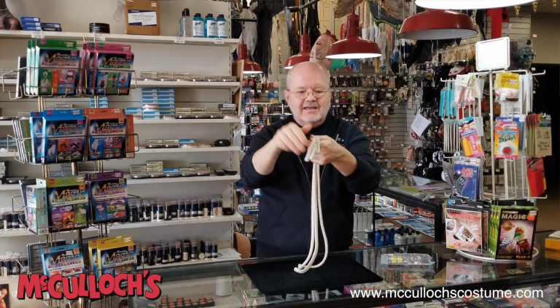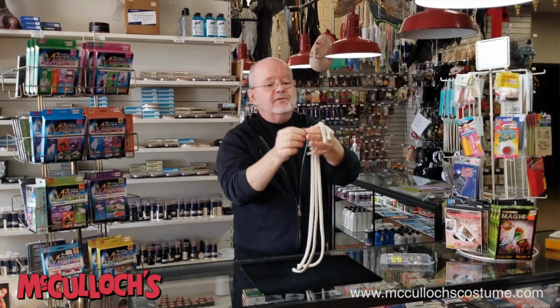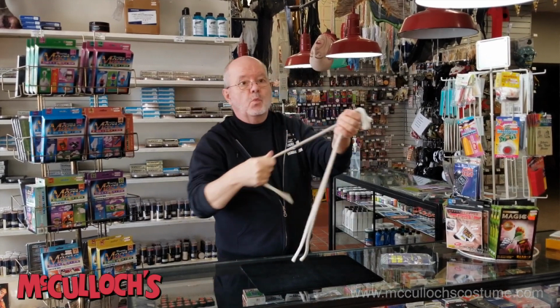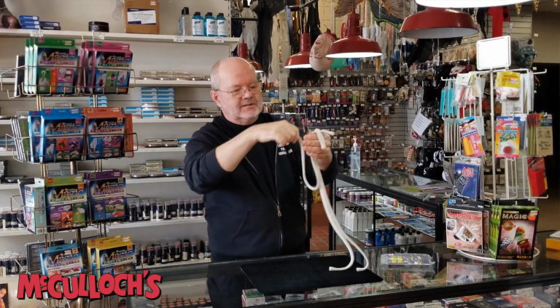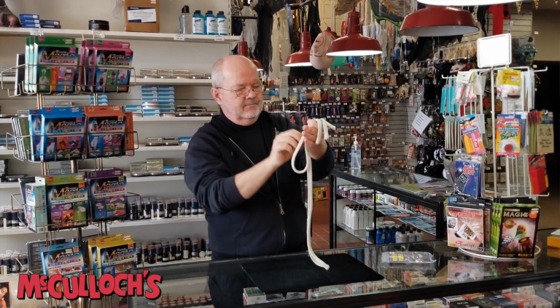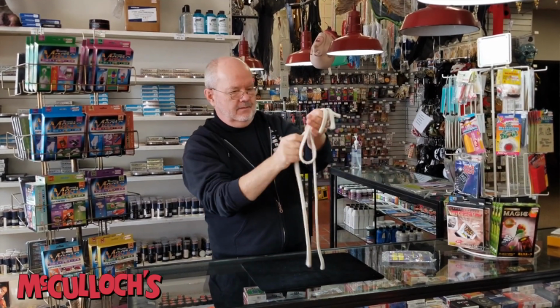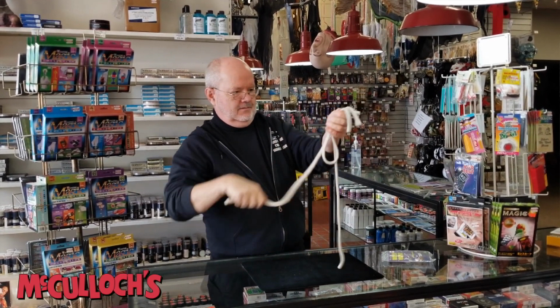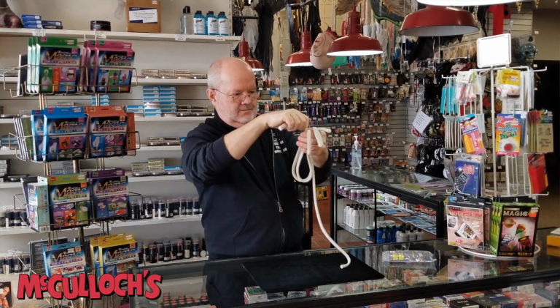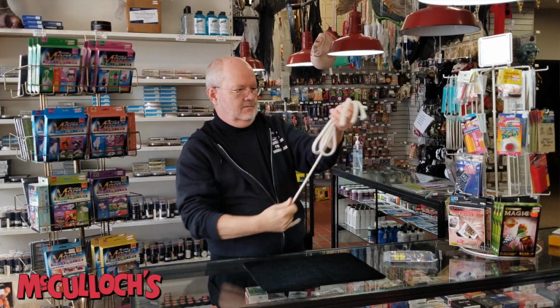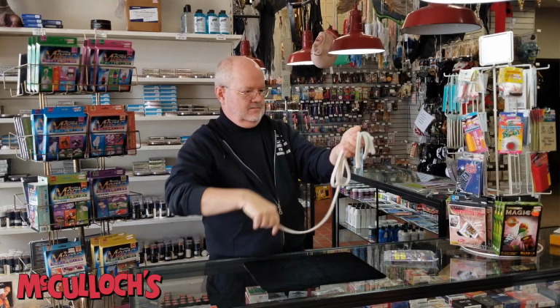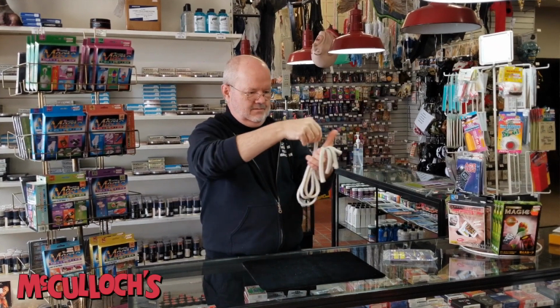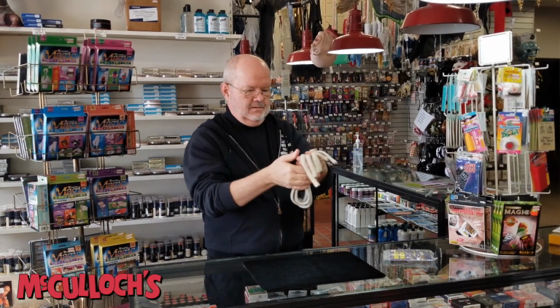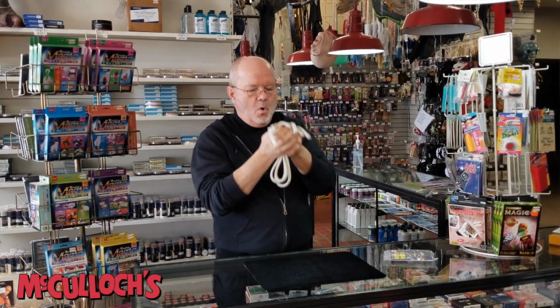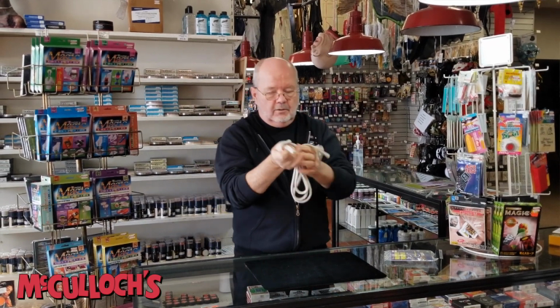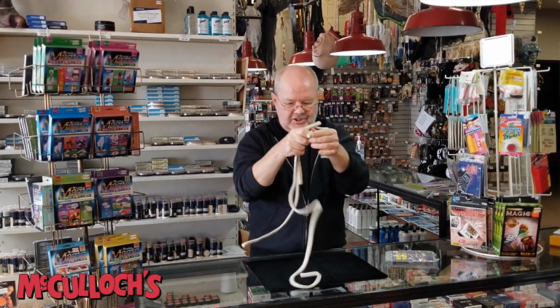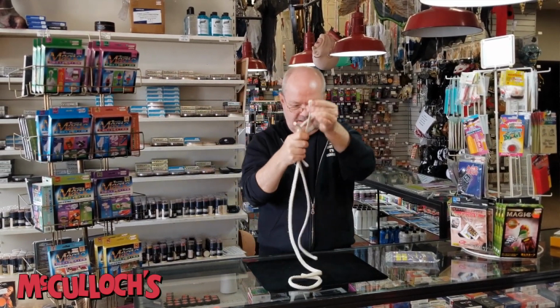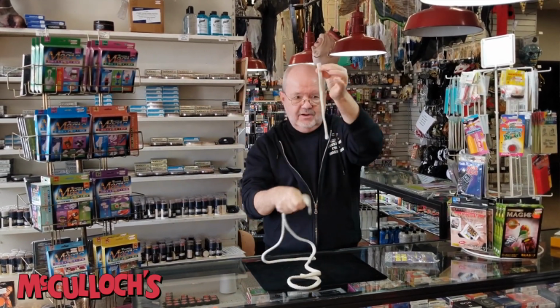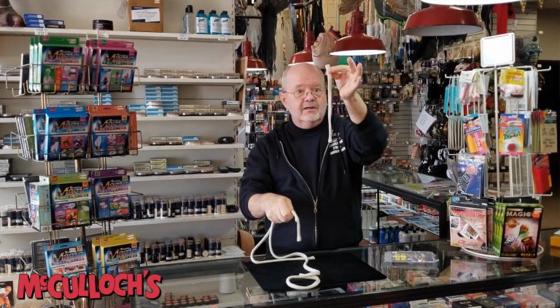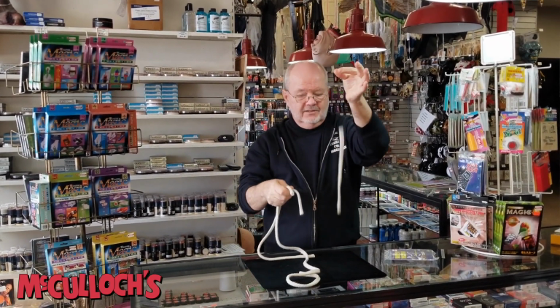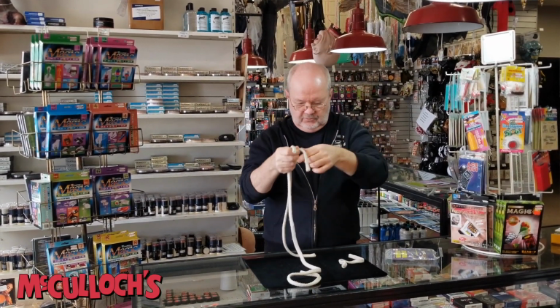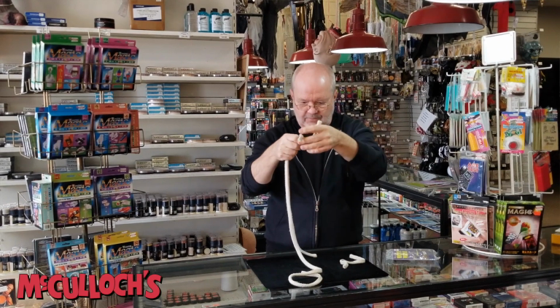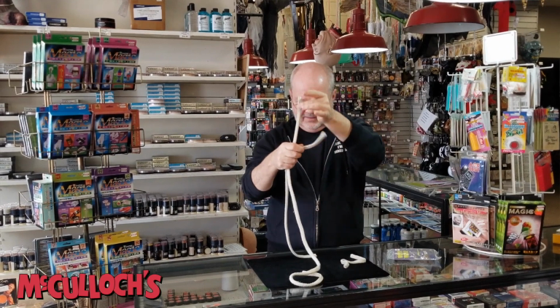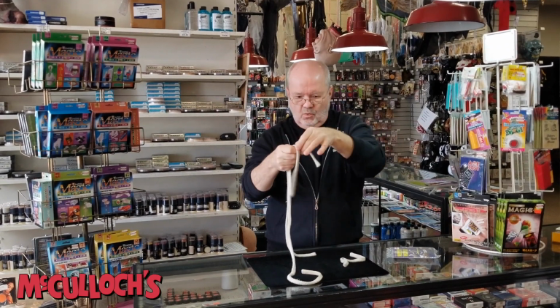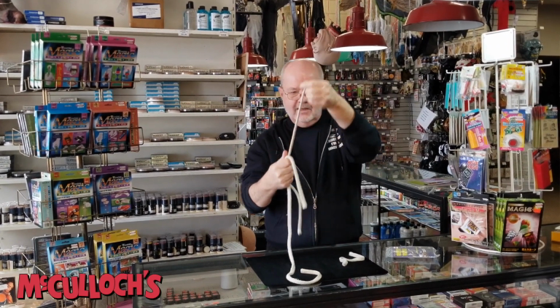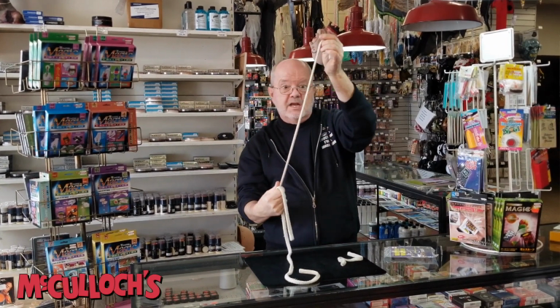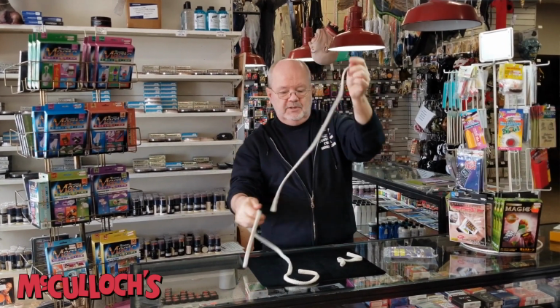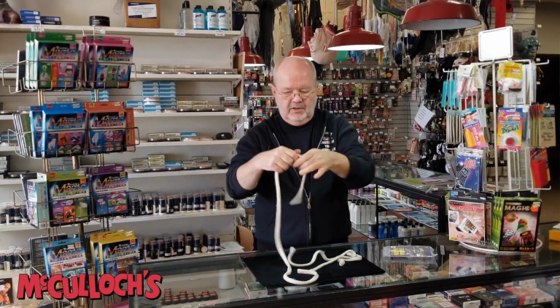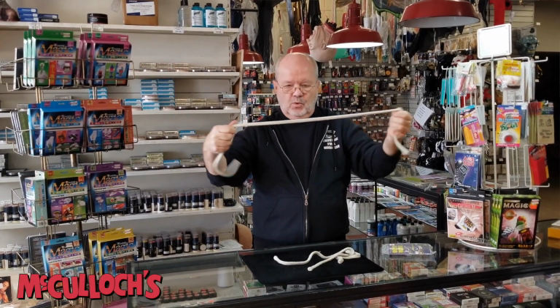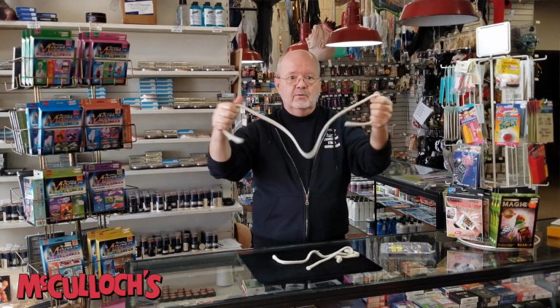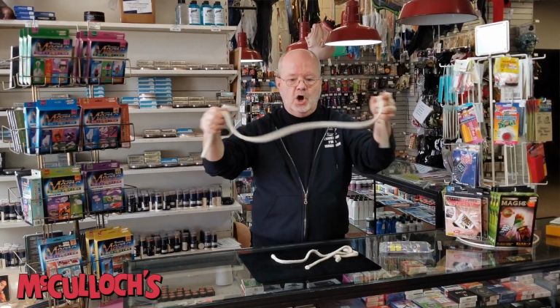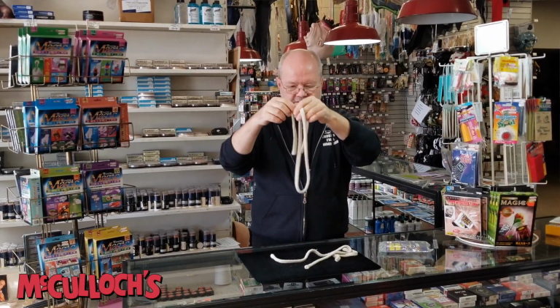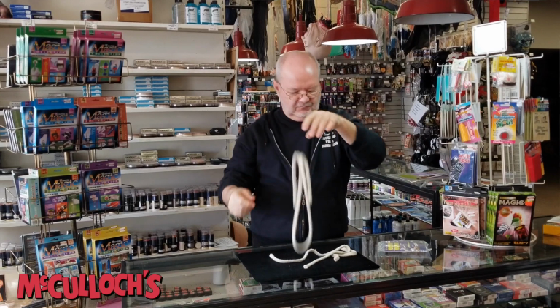Gather up the ends one more time. A little bit of magic and you have one short rope, one medium length piece of rope, and one really really long piece of rope.